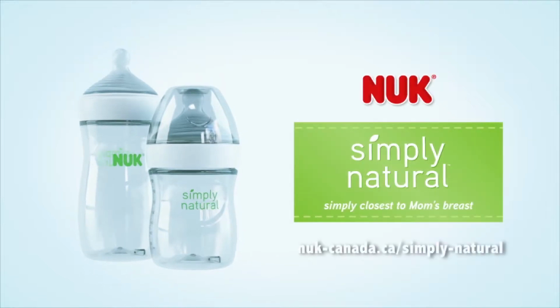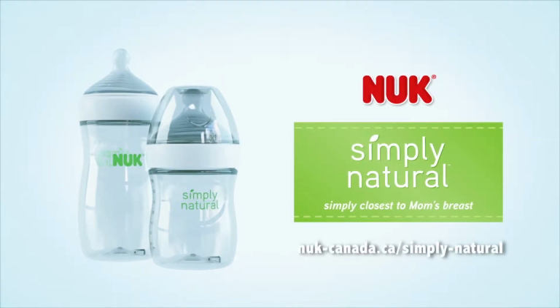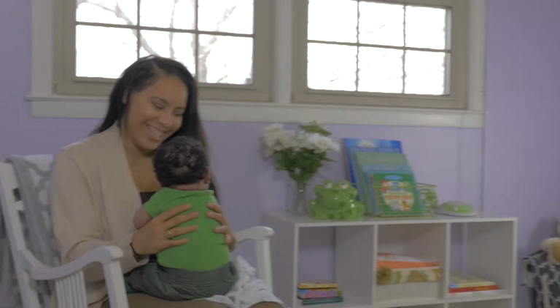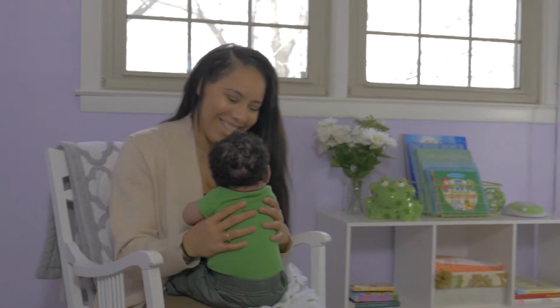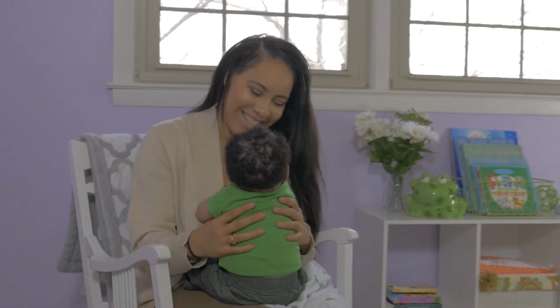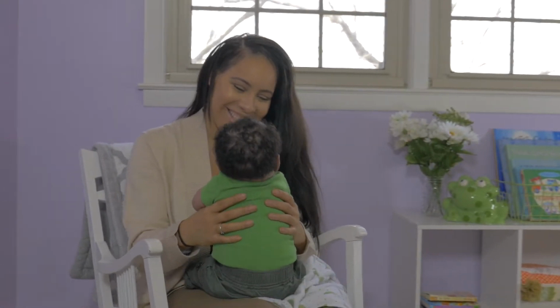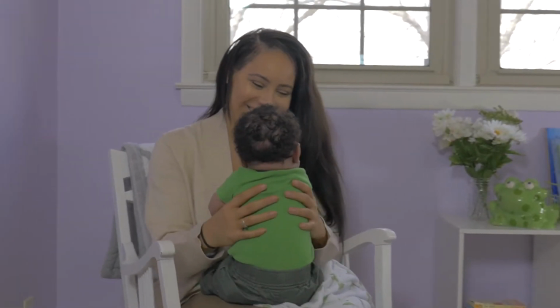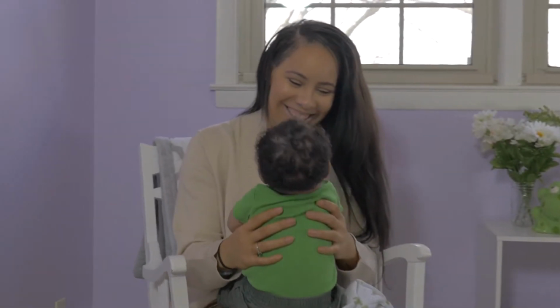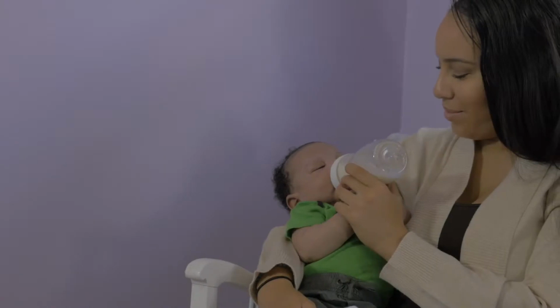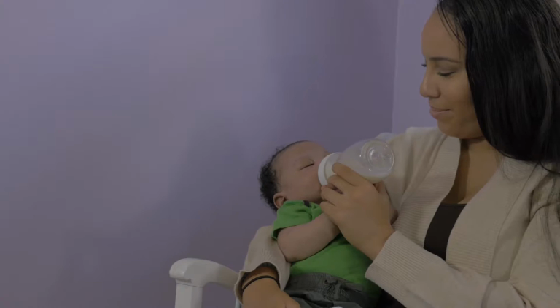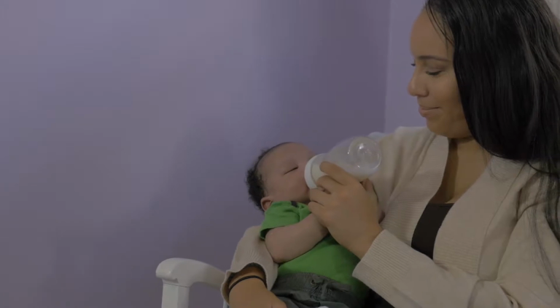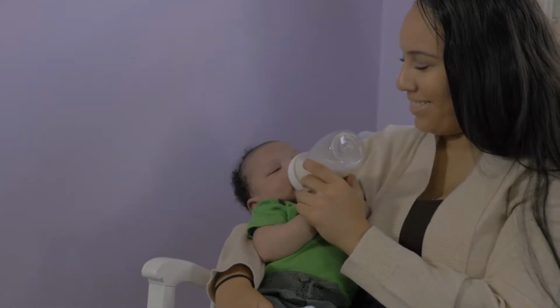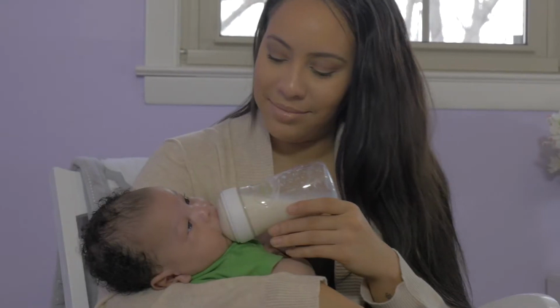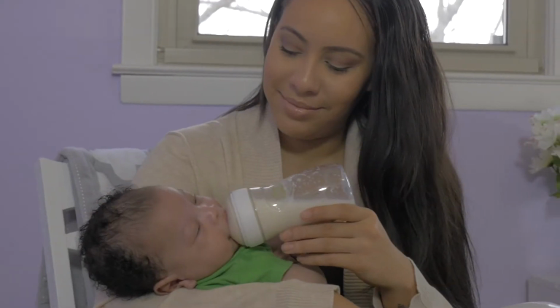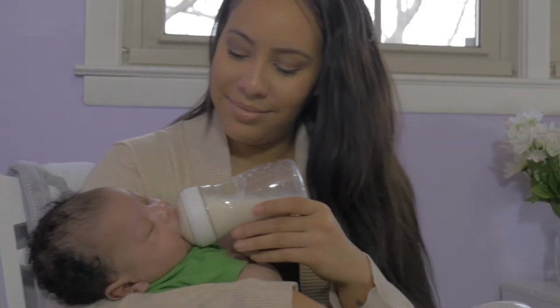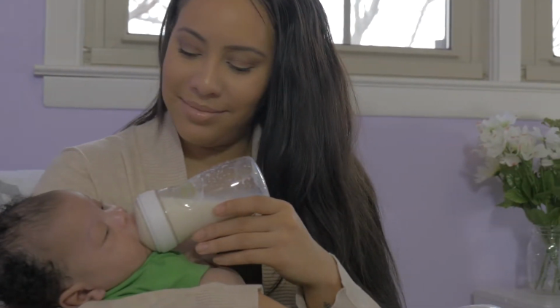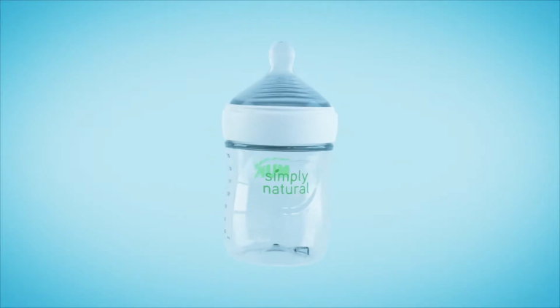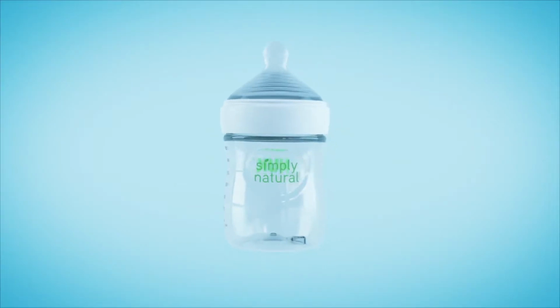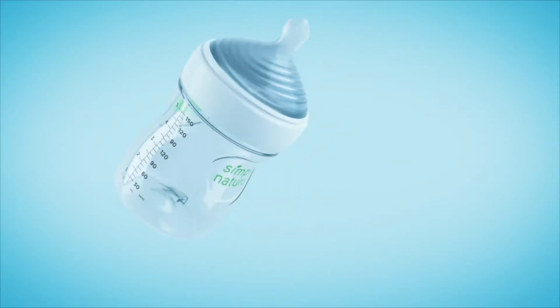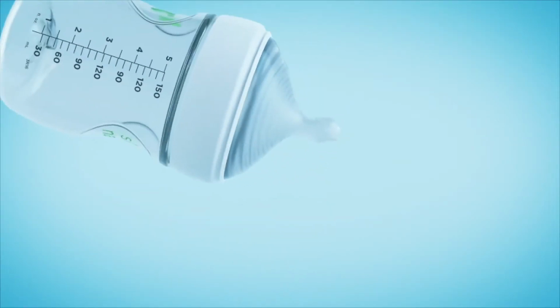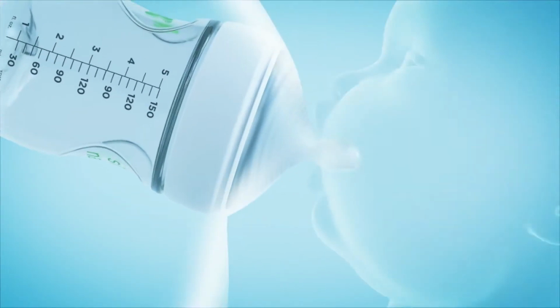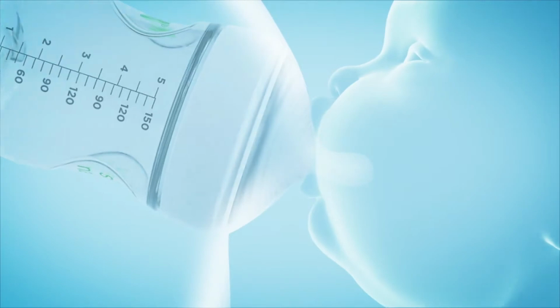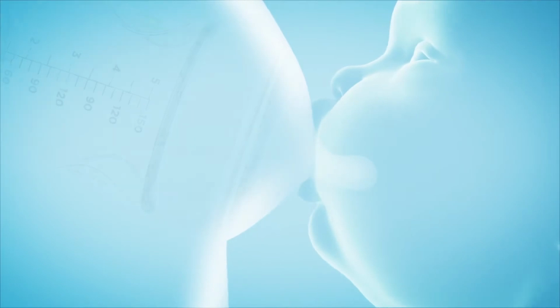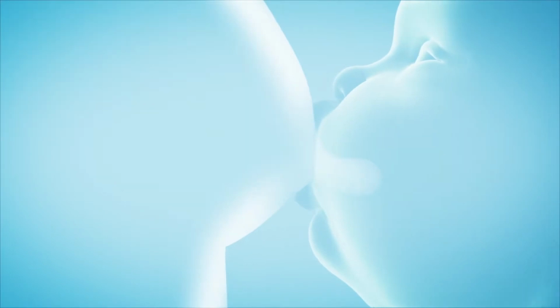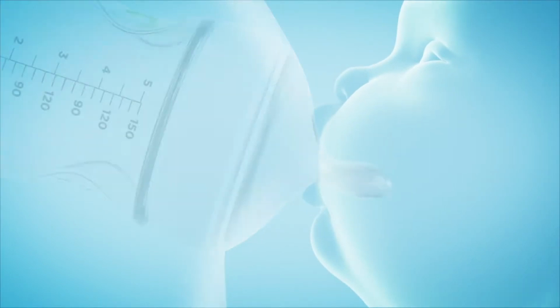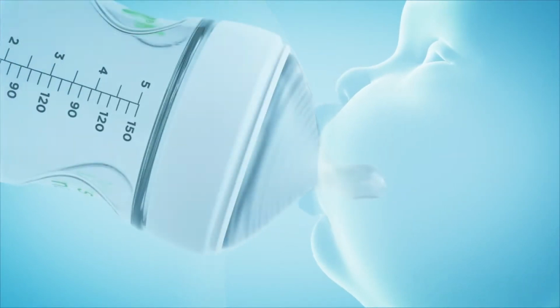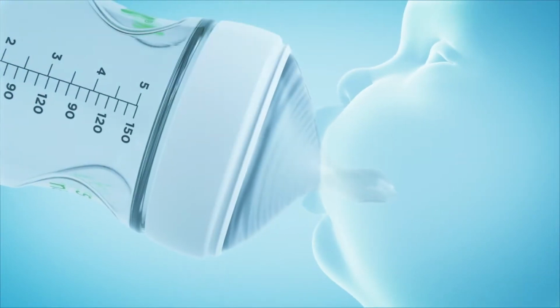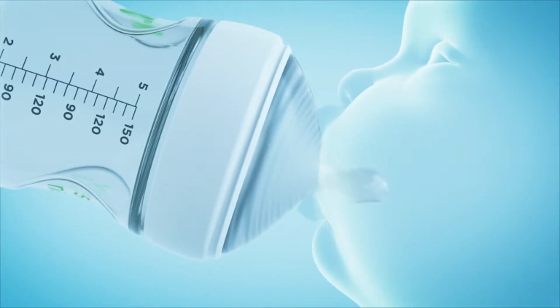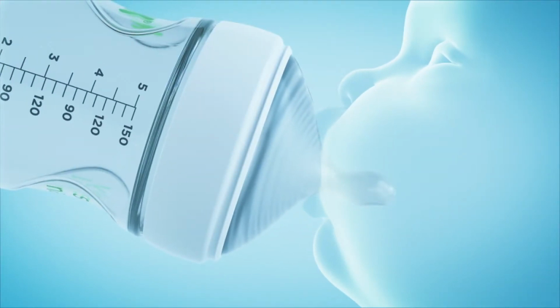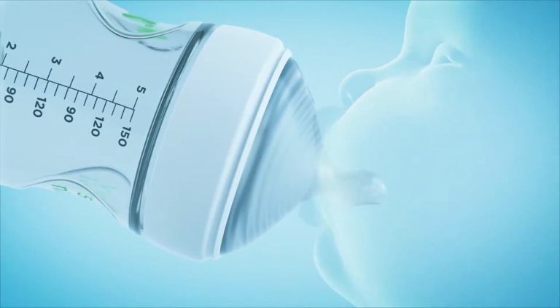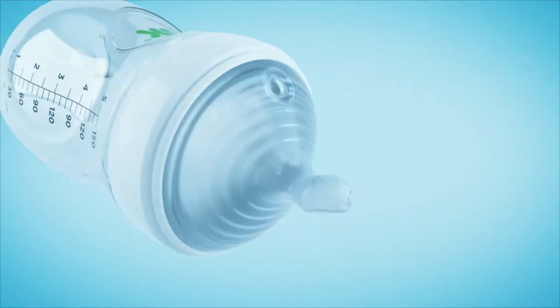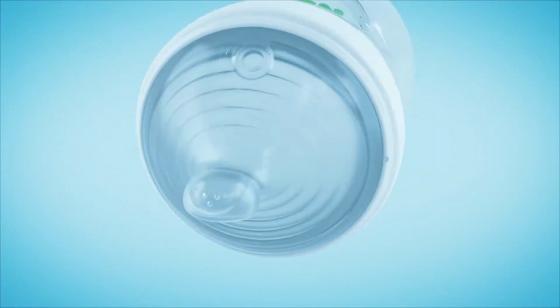As a new mom, feeding your baby is more than feeding. It's a special moment of bonding, no matter how you do it. Nook's Simply Natural bottles are simply the best way to combine breast and bottle because they're designed to be closest to mom's breast.